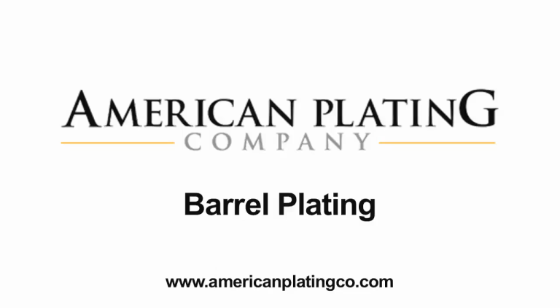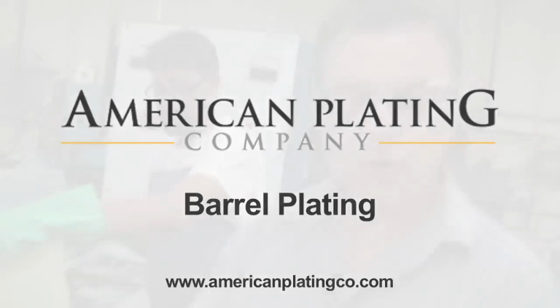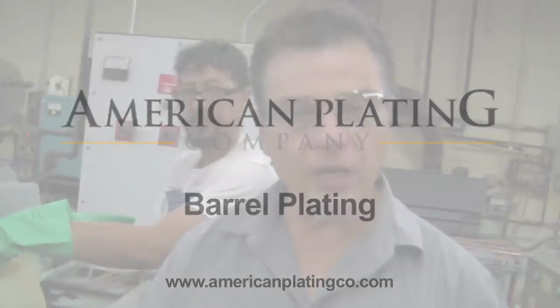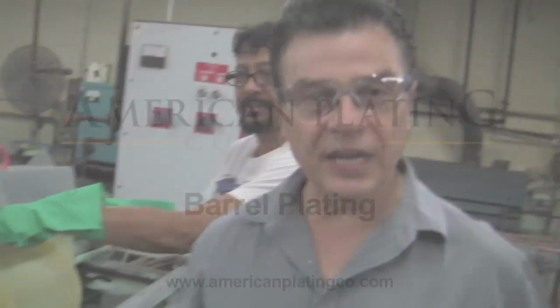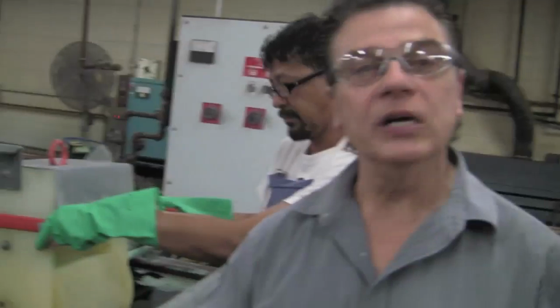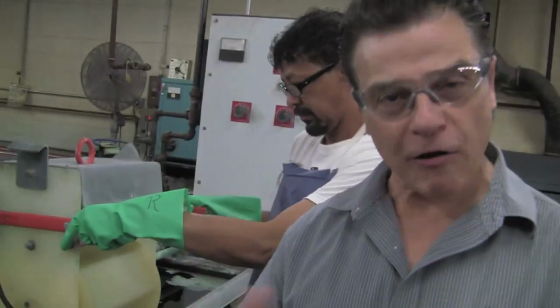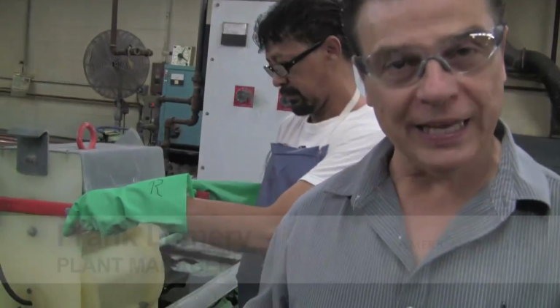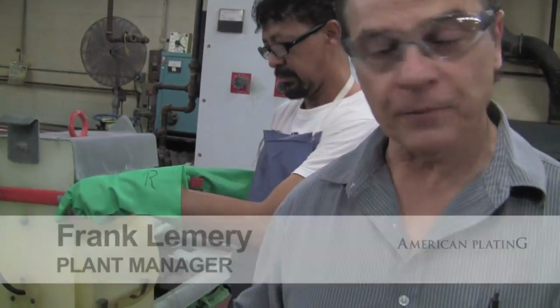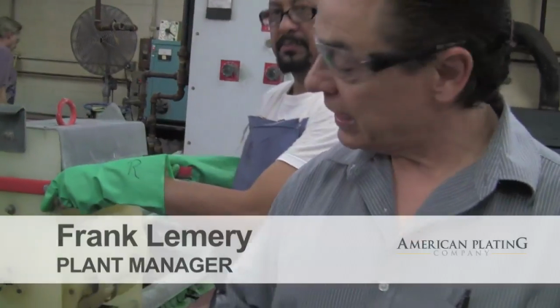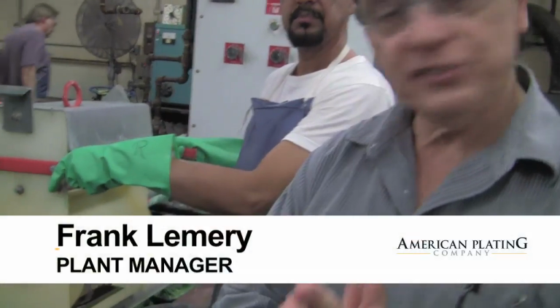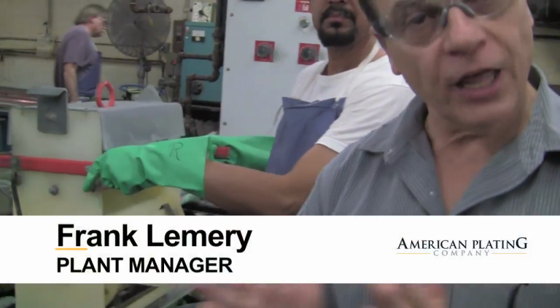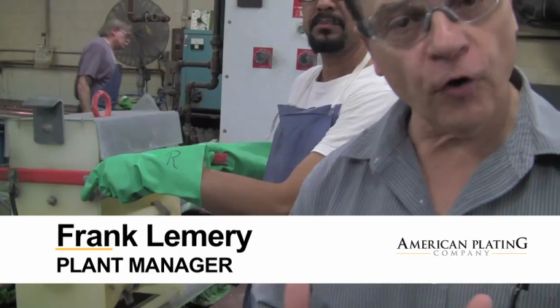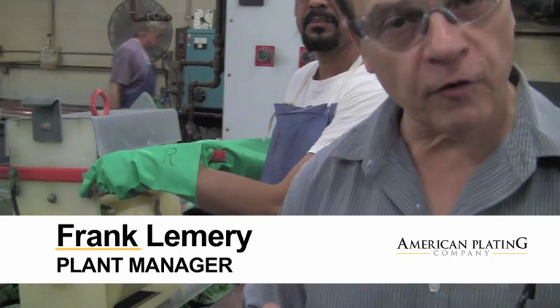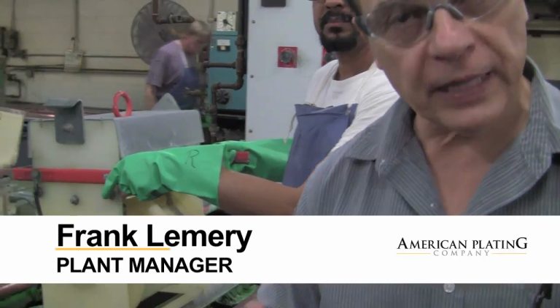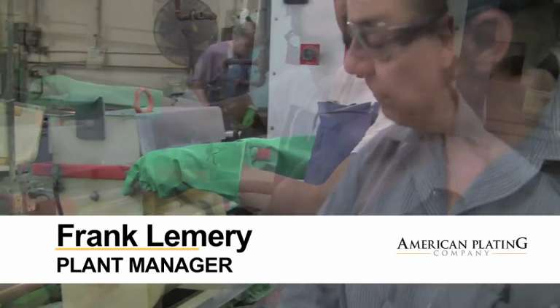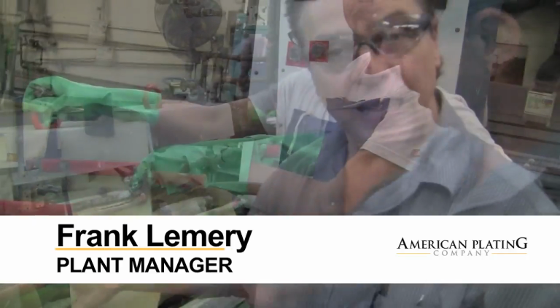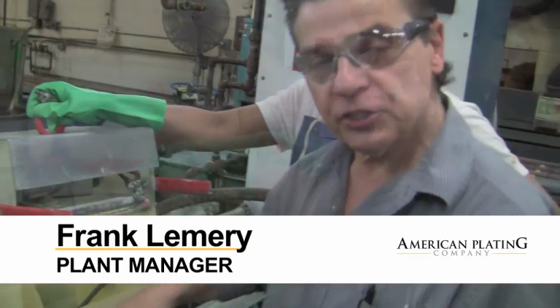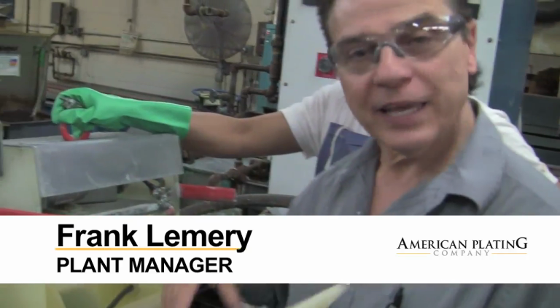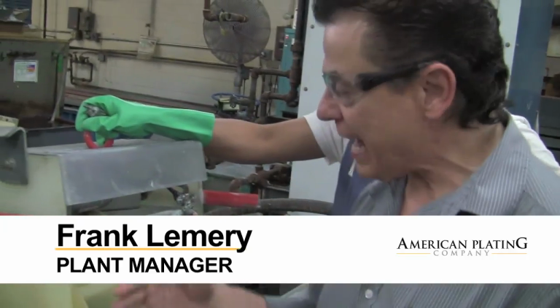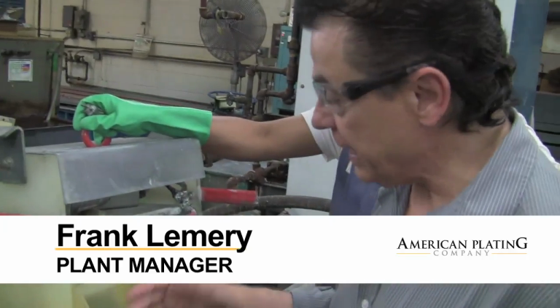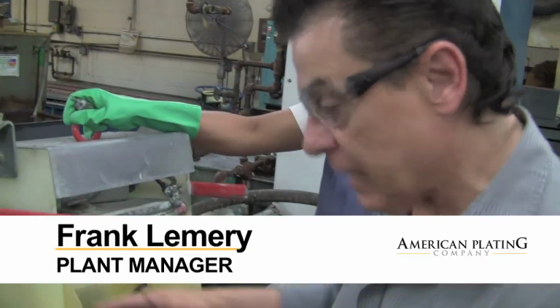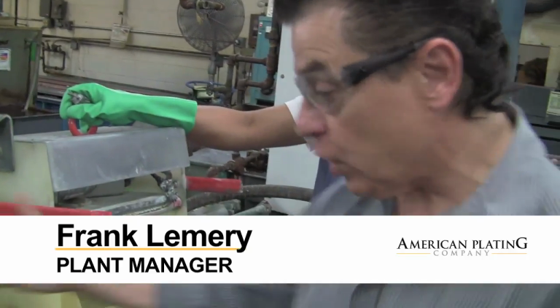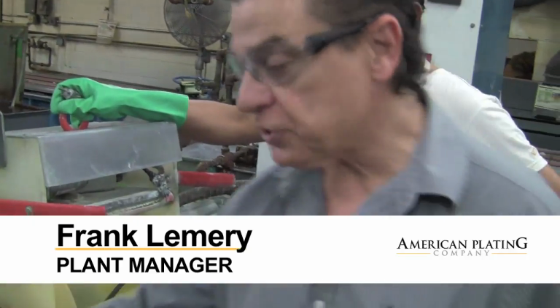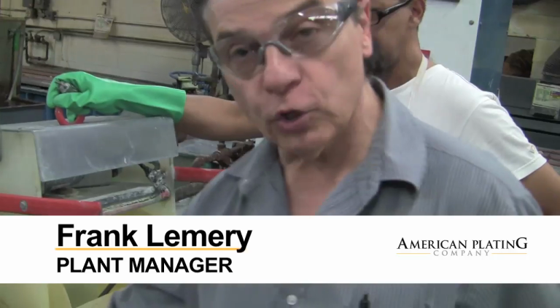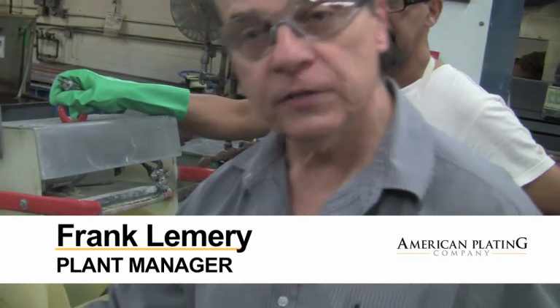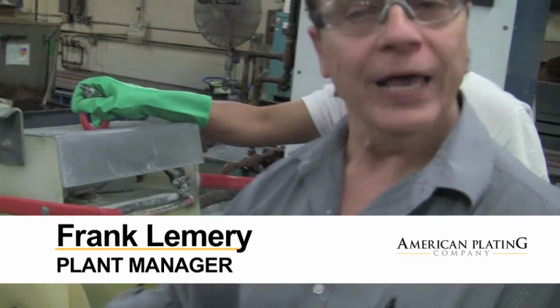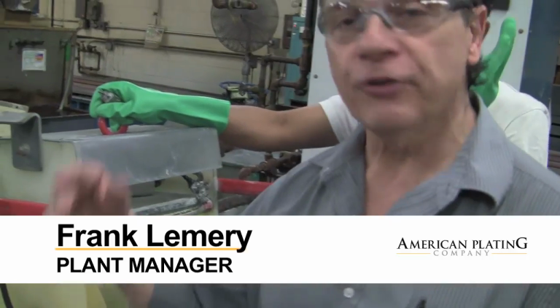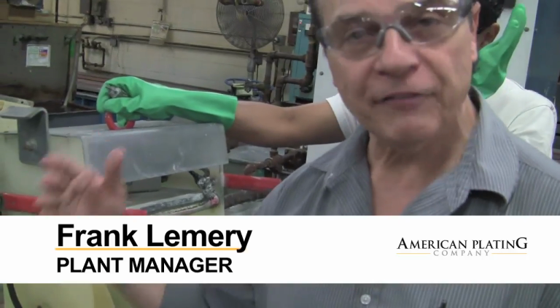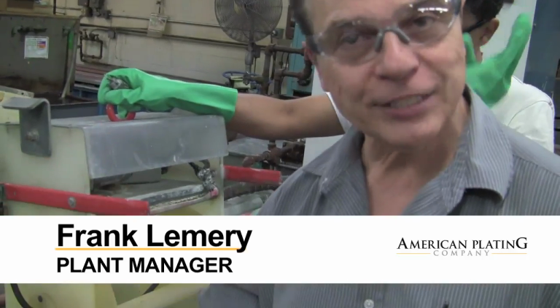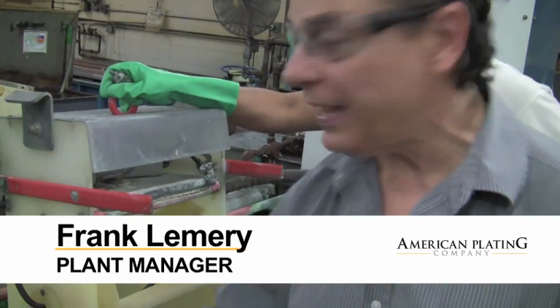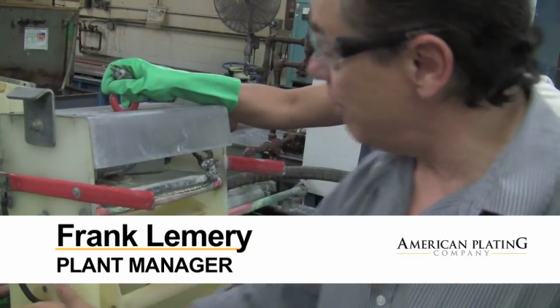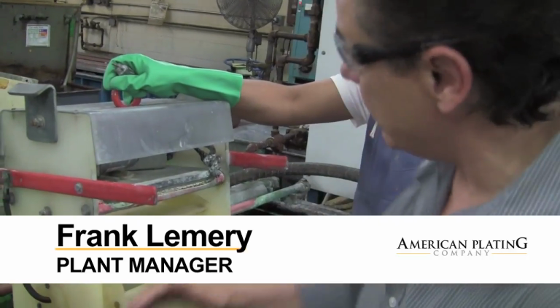What we are going to talk about now is barrel plating. This is another form of plating. Just like in rack plating, you have to go in the solution, you have to electrify it and everything else.